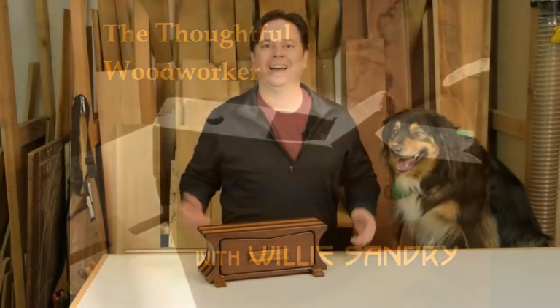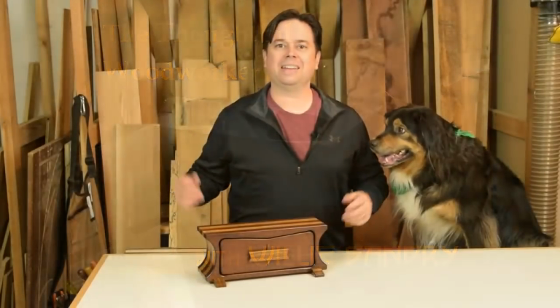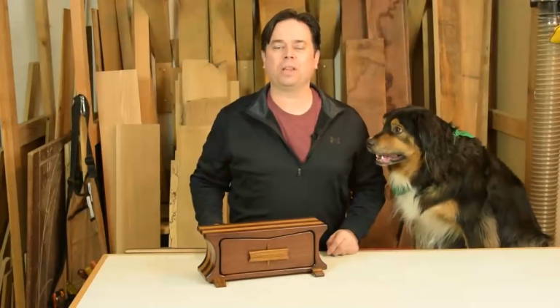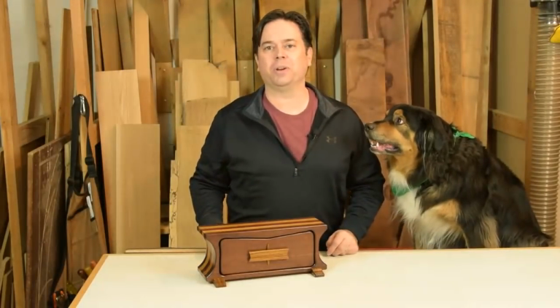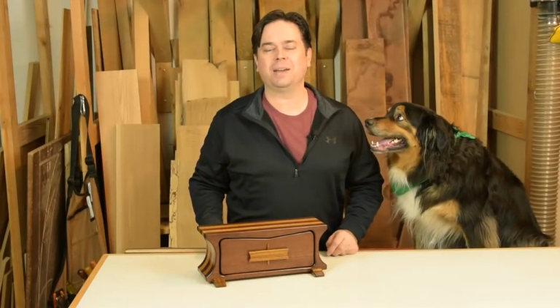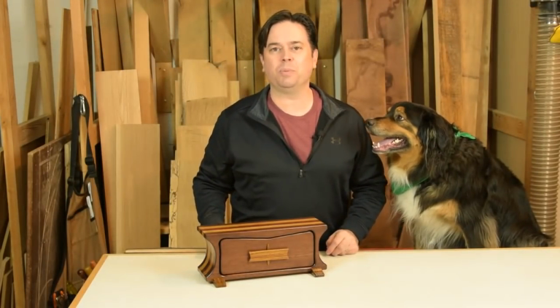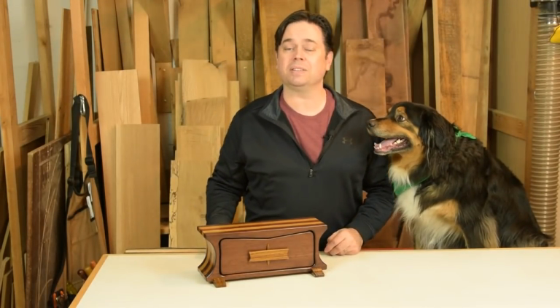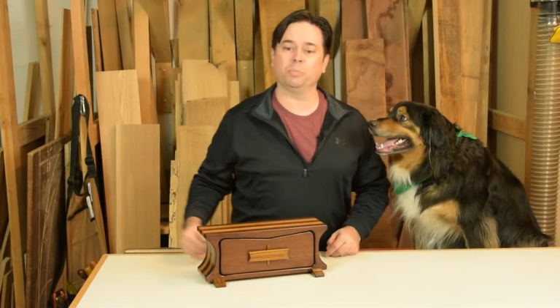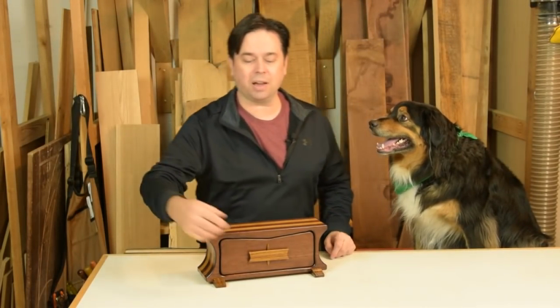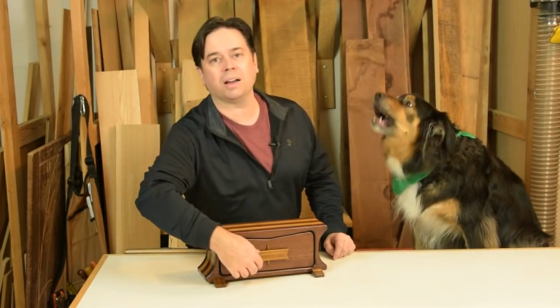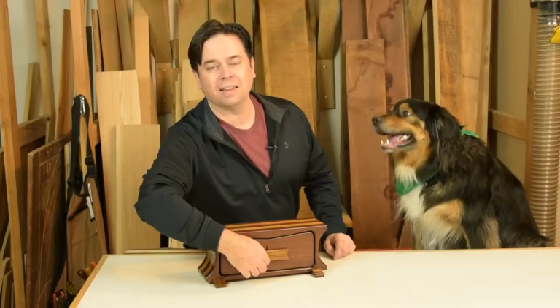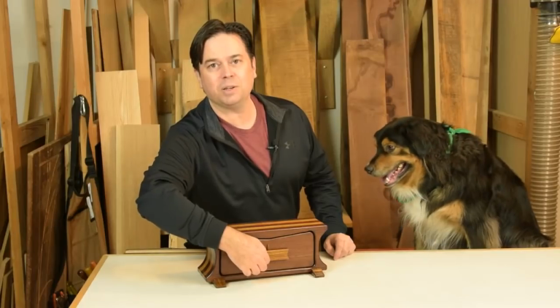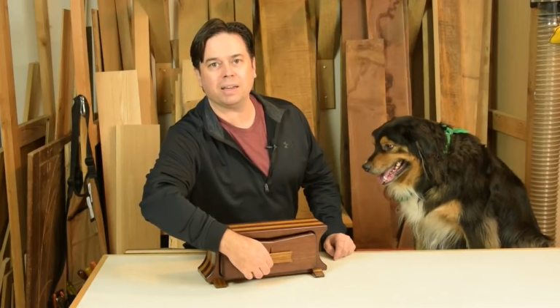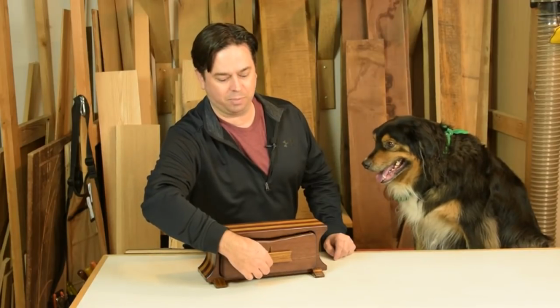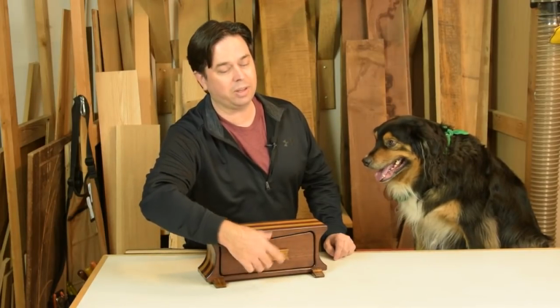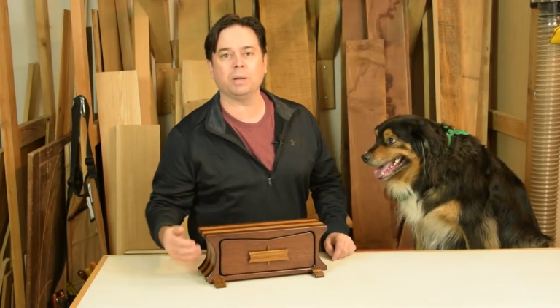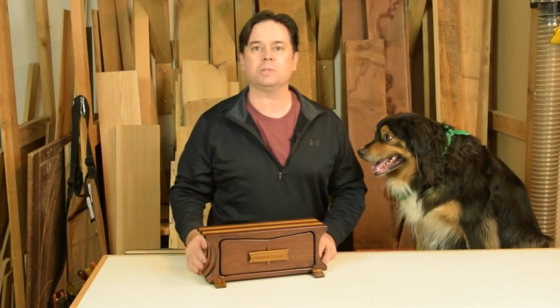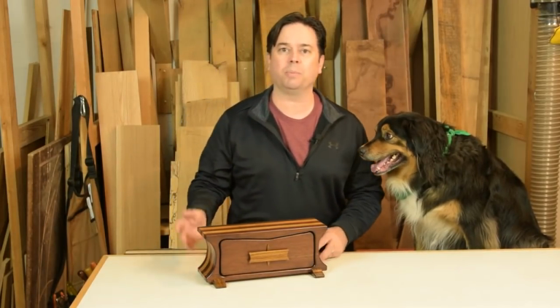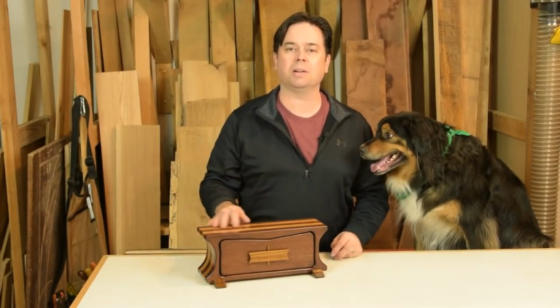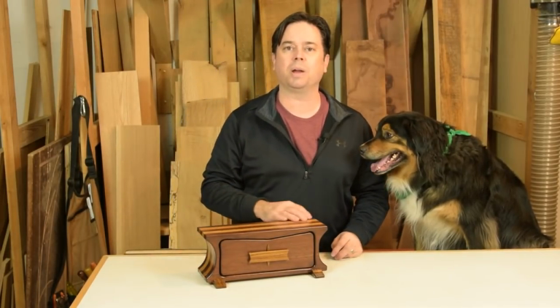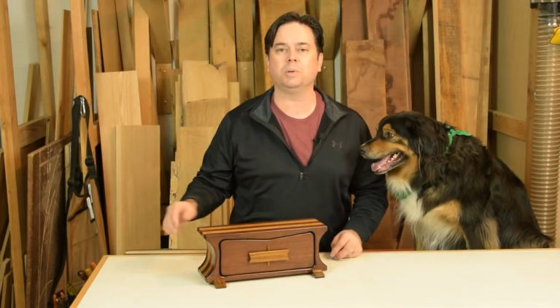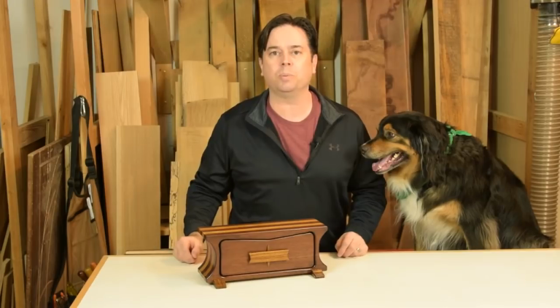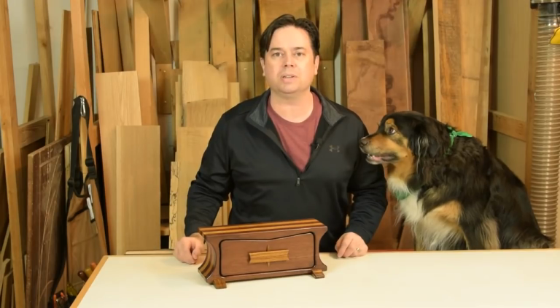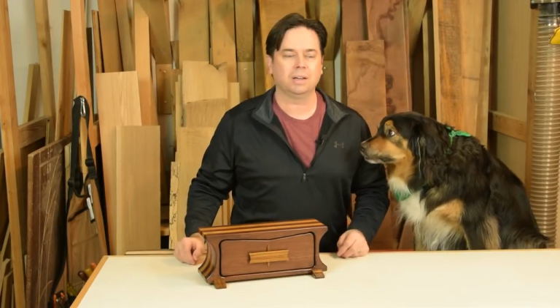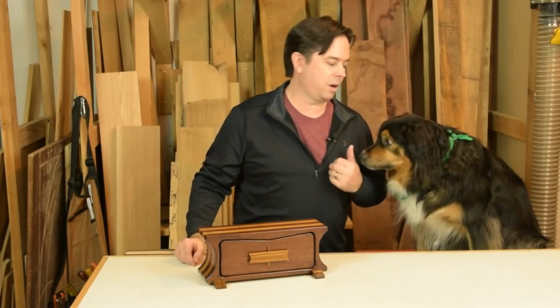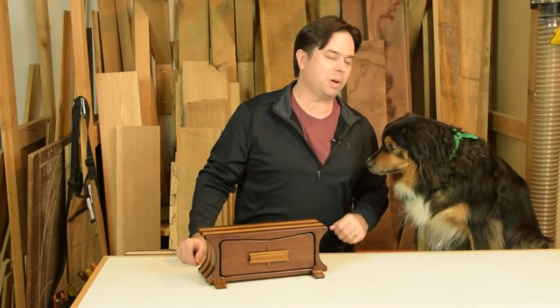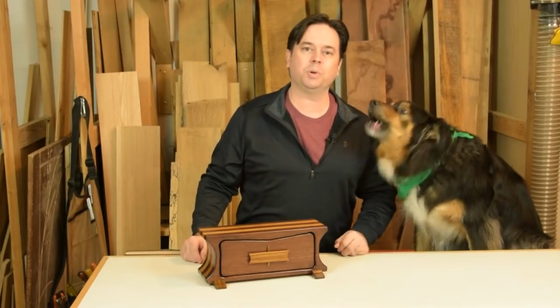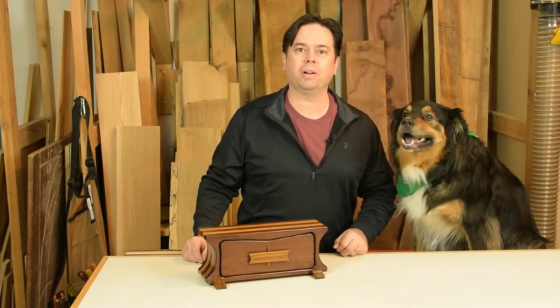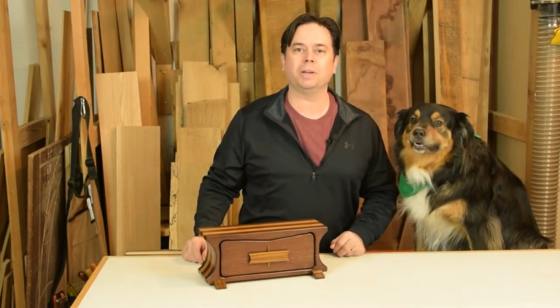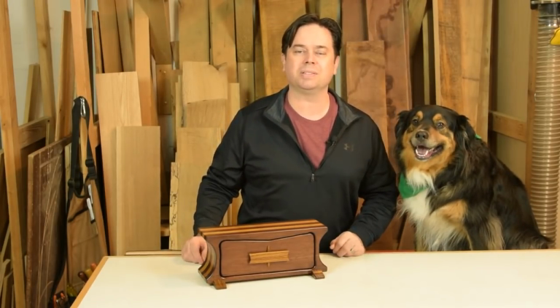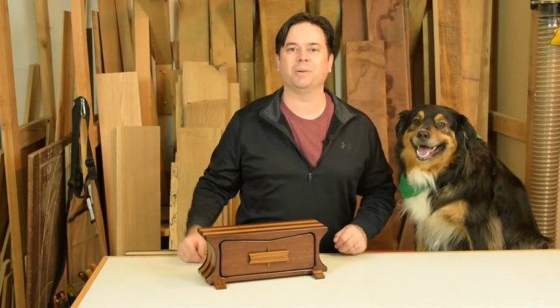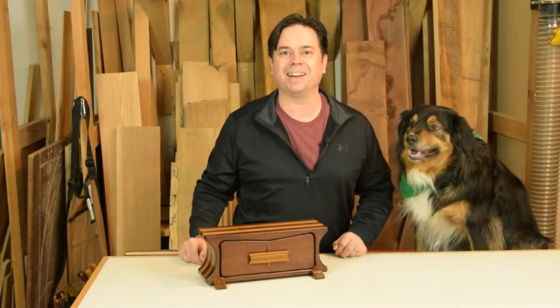Hi guys, I'm Willie Sandry. Today we're going to be making this cute little bandsaw box that you can make and really you don't need many tools for it. A bandsaw is the primary tool that we'll be using. We've got our shop dog Dipper here to help us, so stick around we'll check it out.